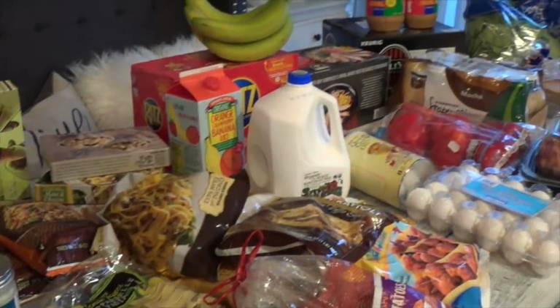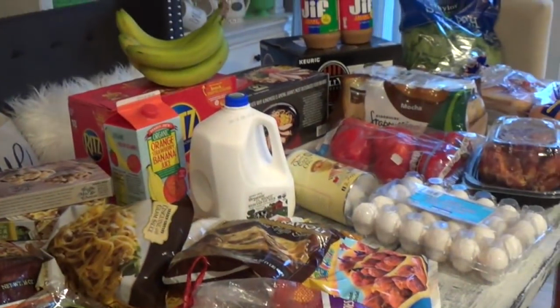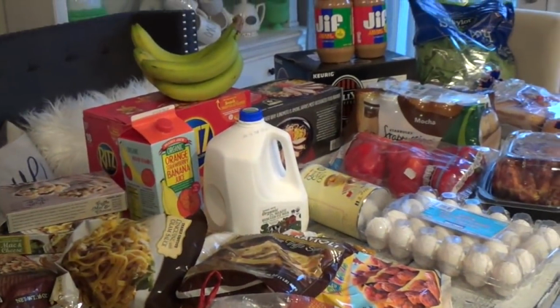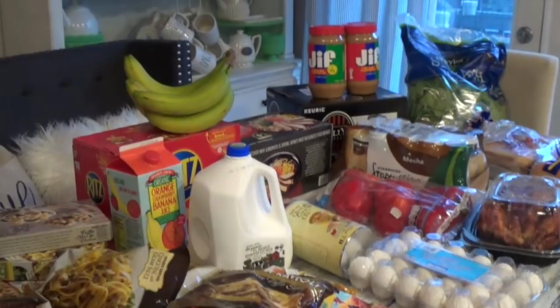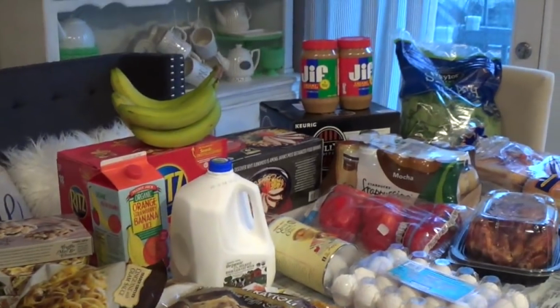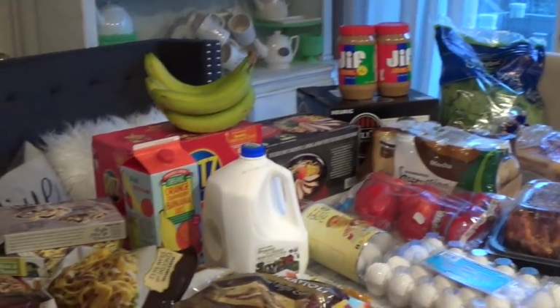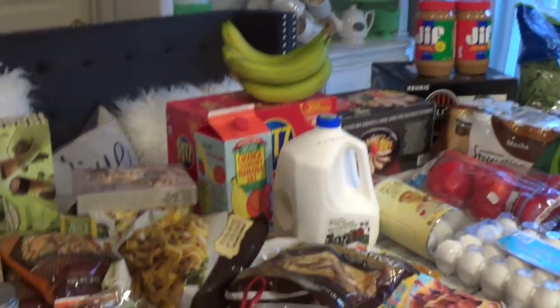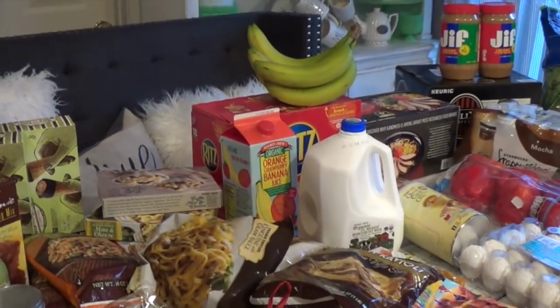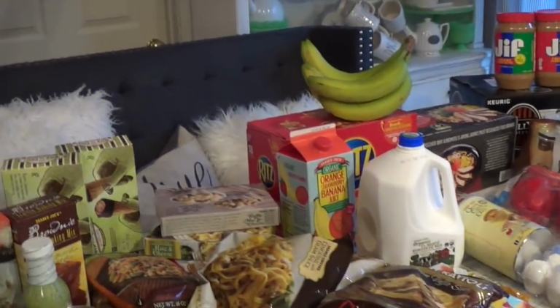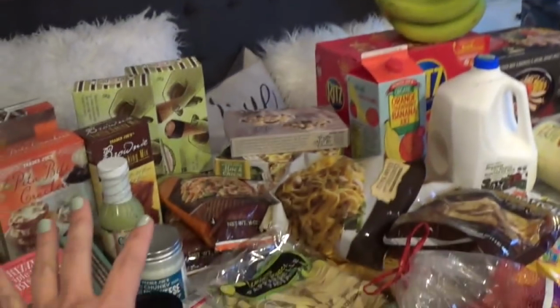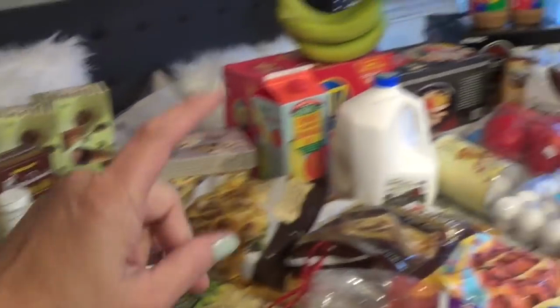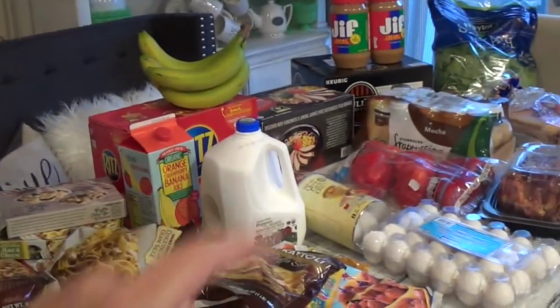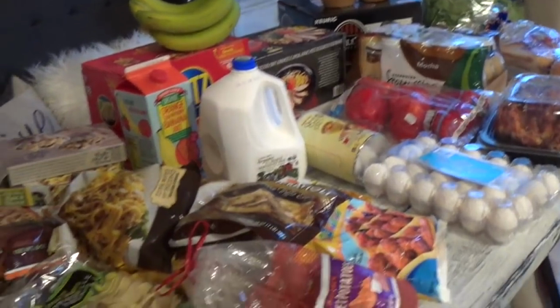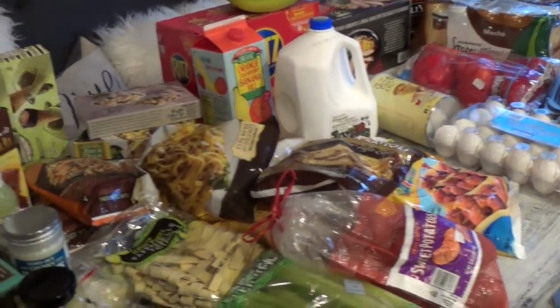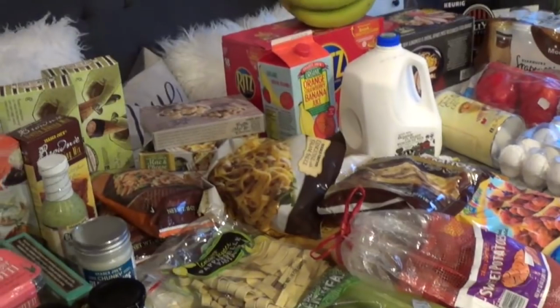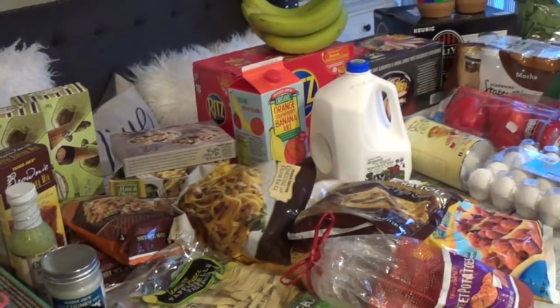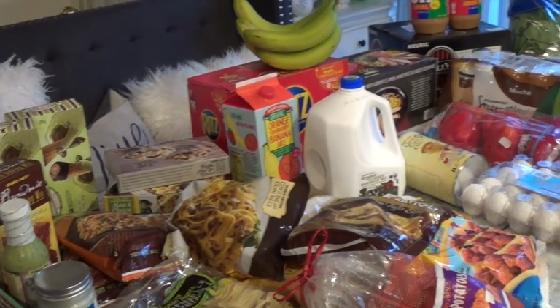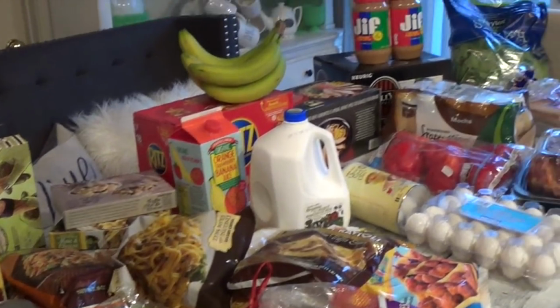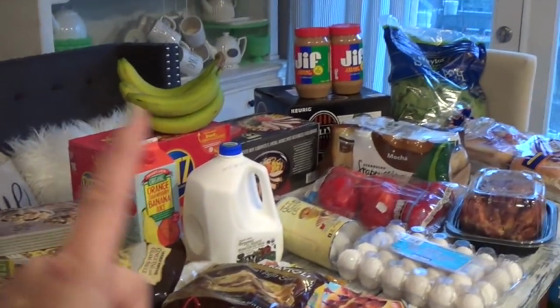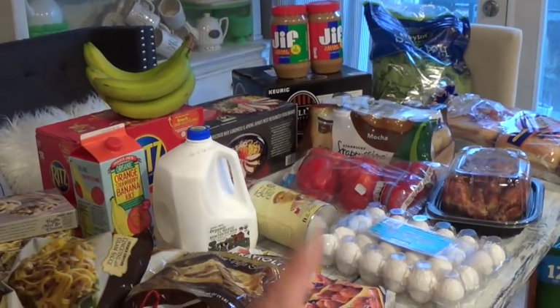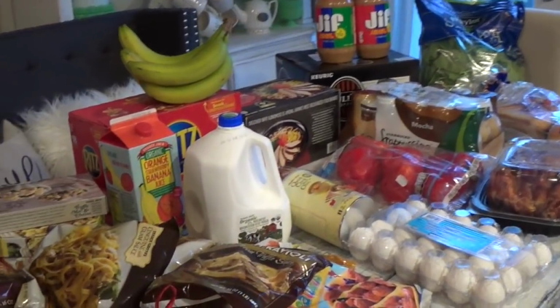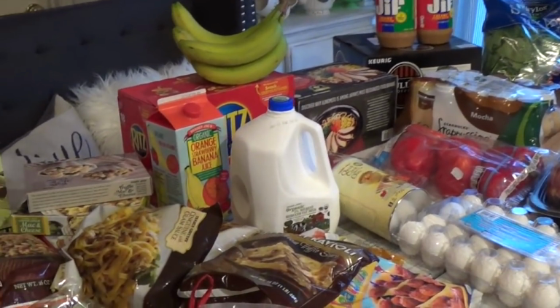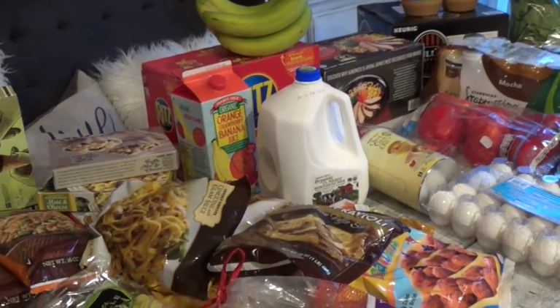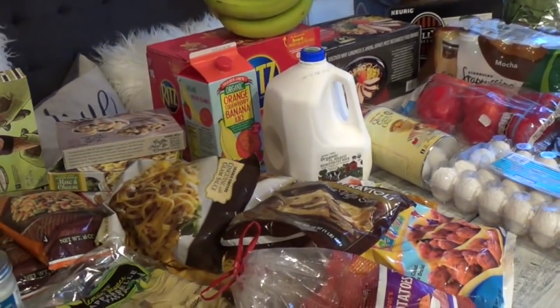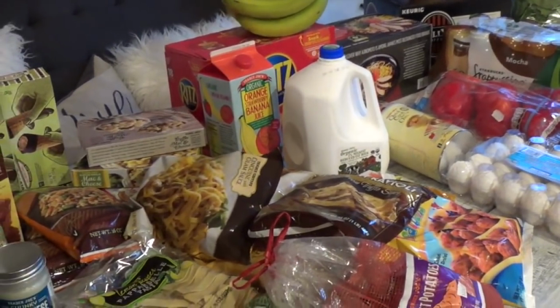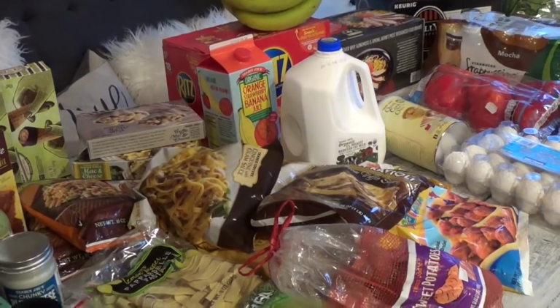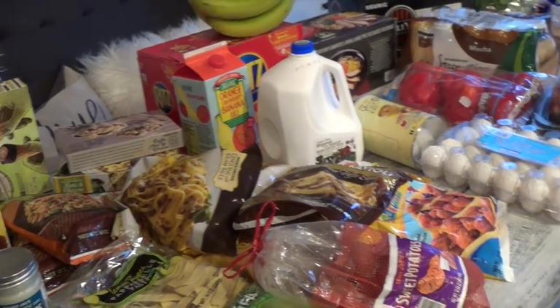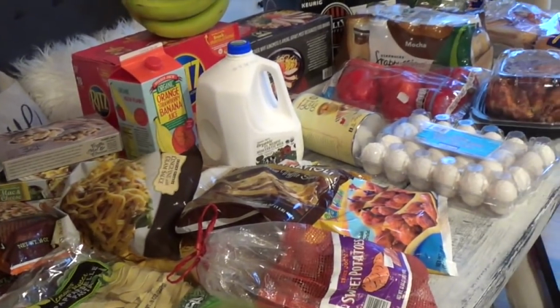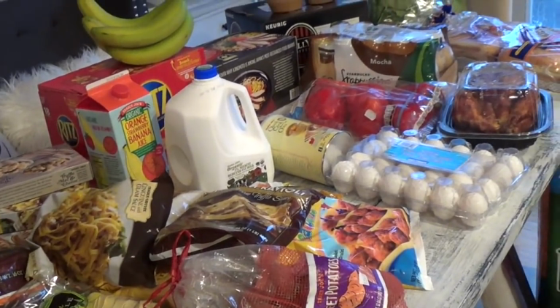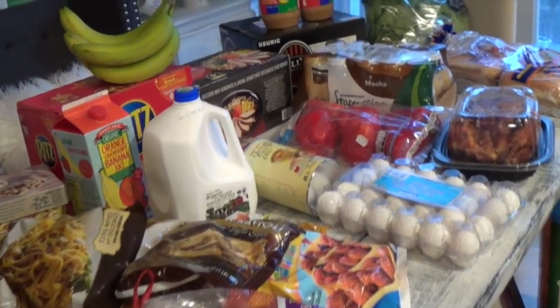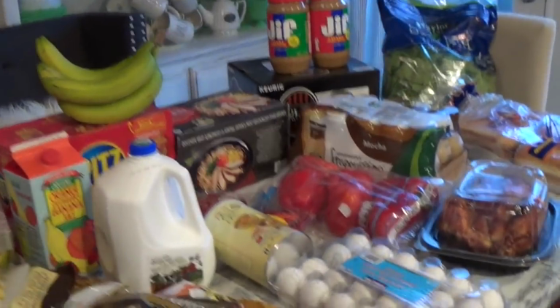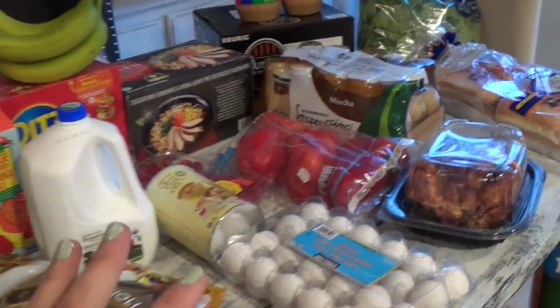Aloha friends, here is another food haul. This will be Trader Joe's and Costco together. I did go to Costco first and then Trader Joe's, so I'm going to start off with Costco.